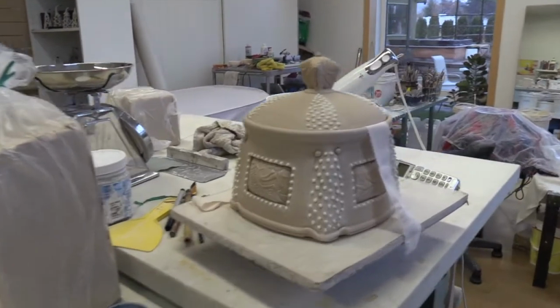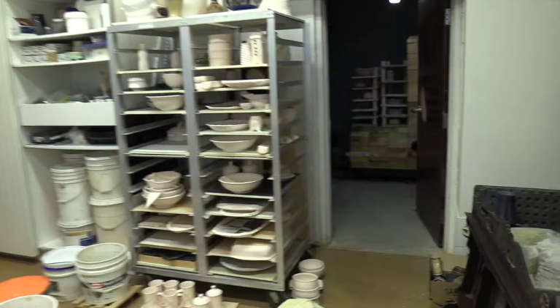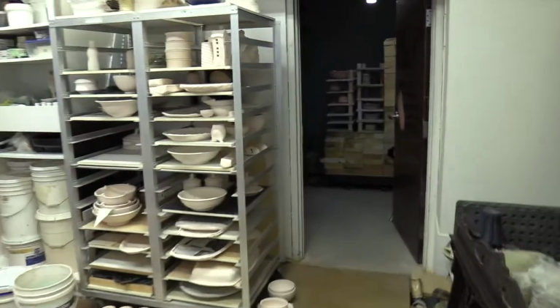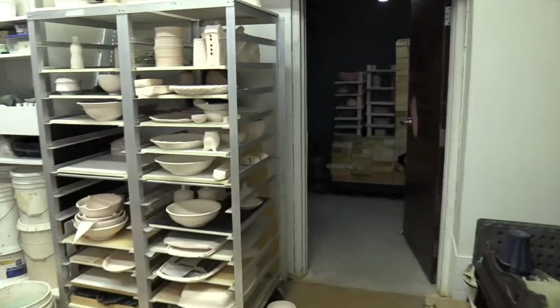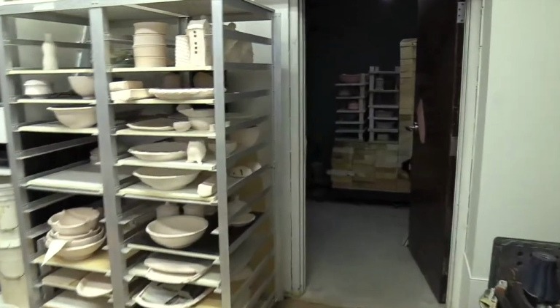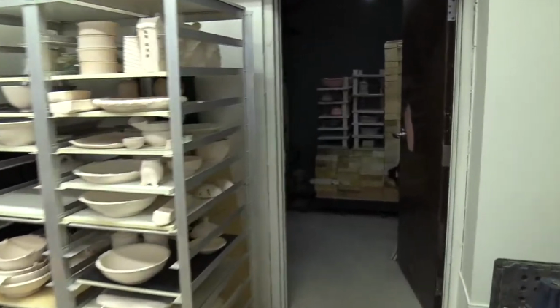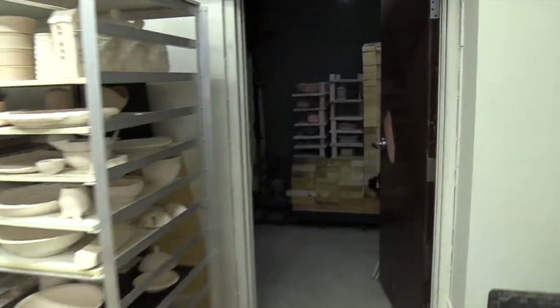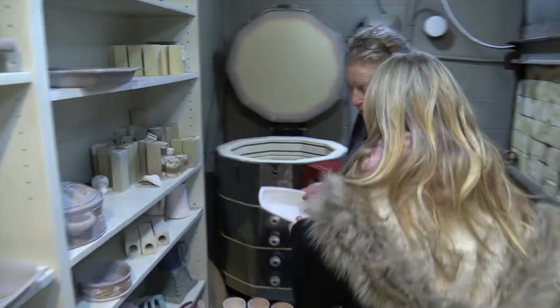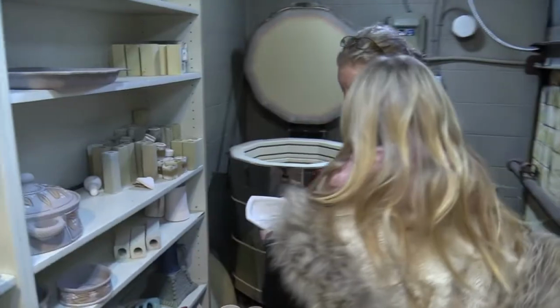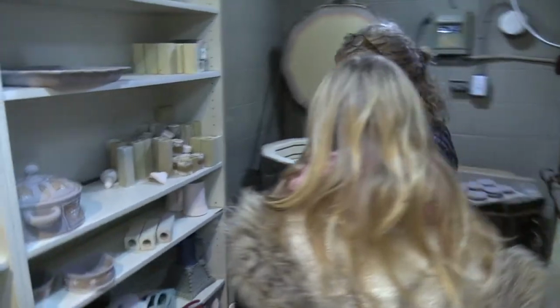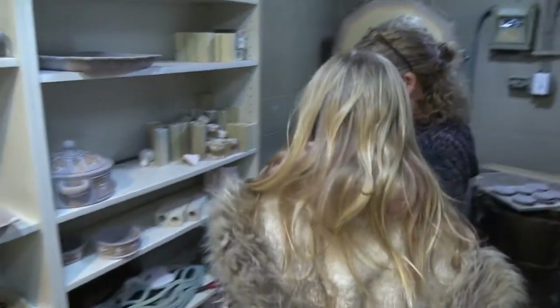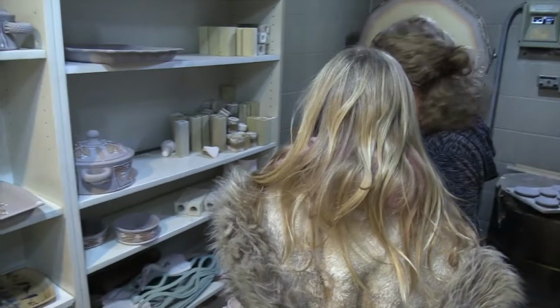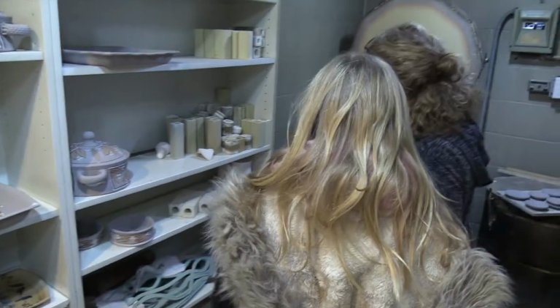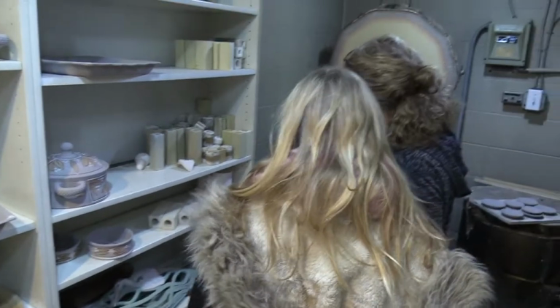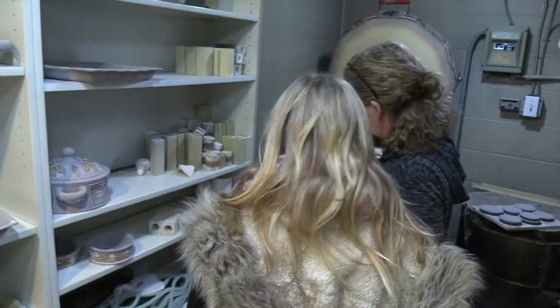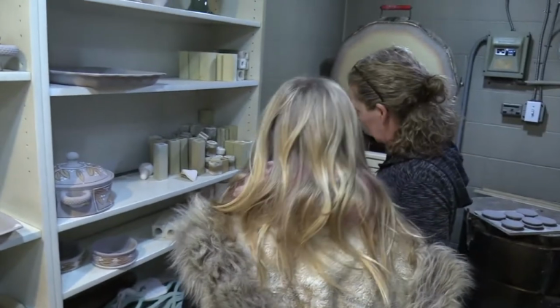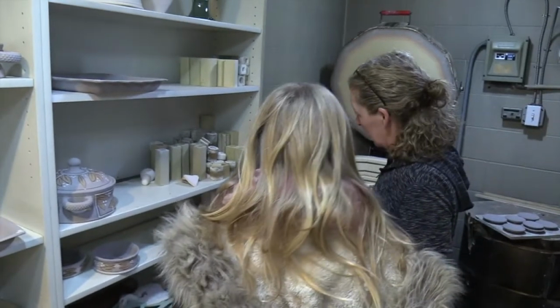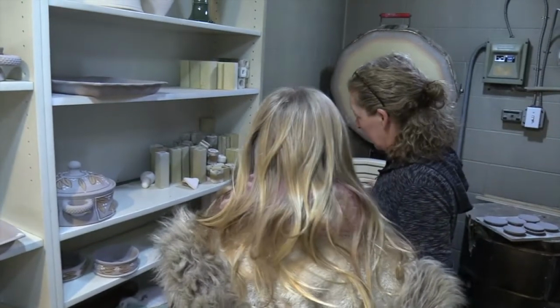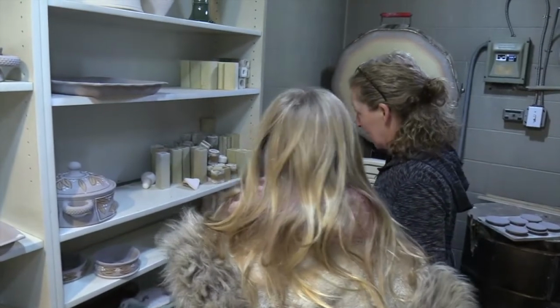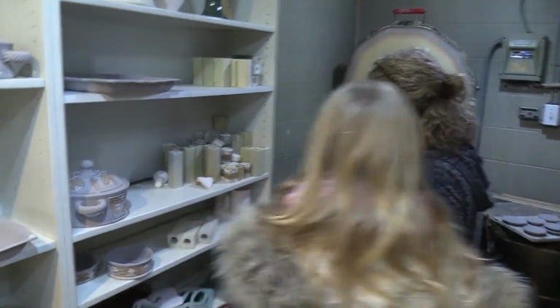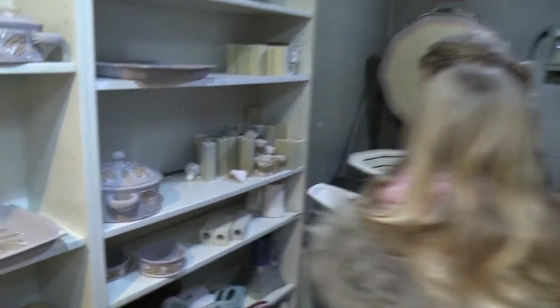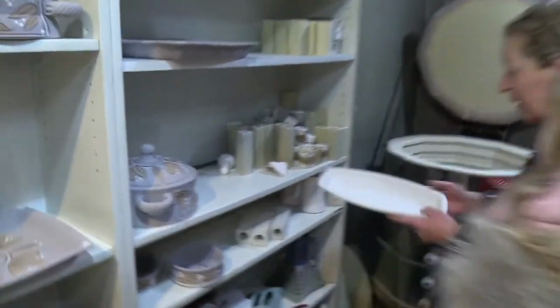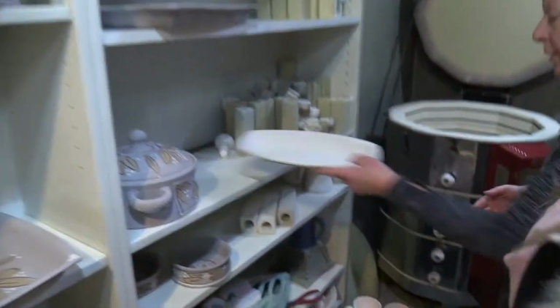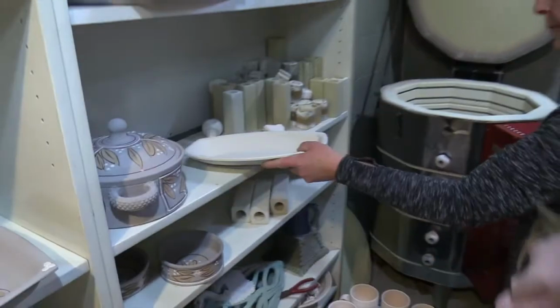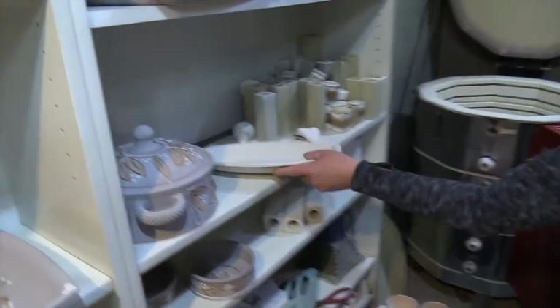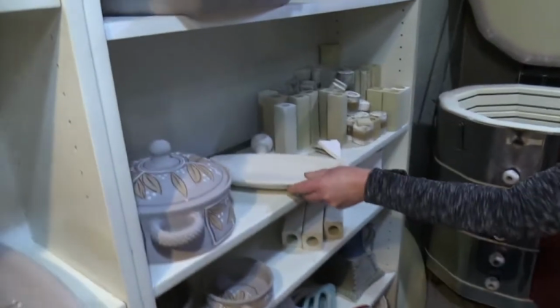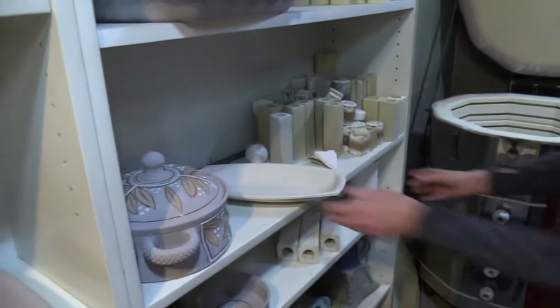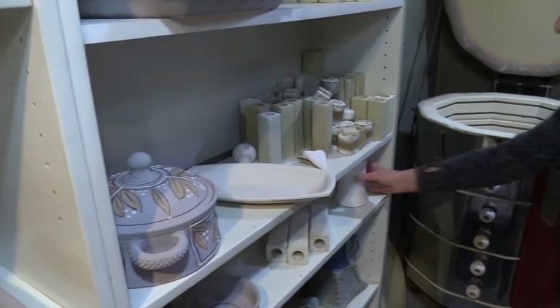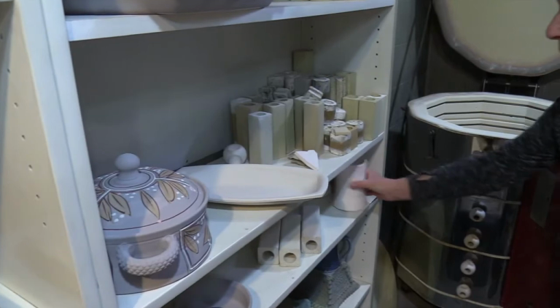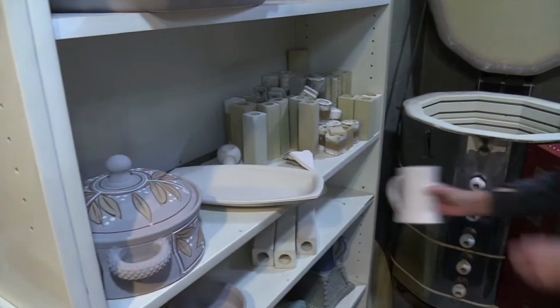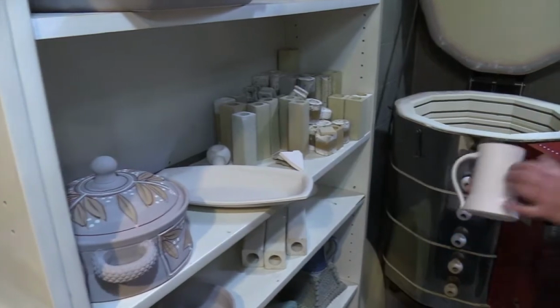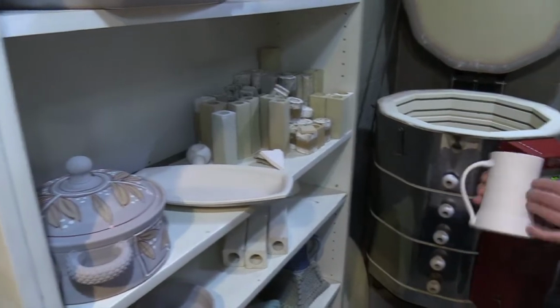This is just dried clay. So then you fire this — I fire it in this kiln here. Then once it's fired, it turns into this.